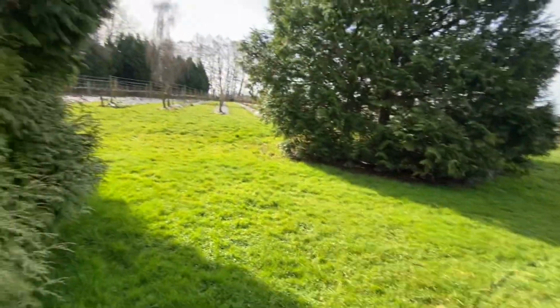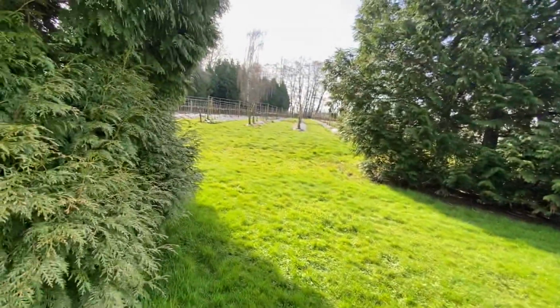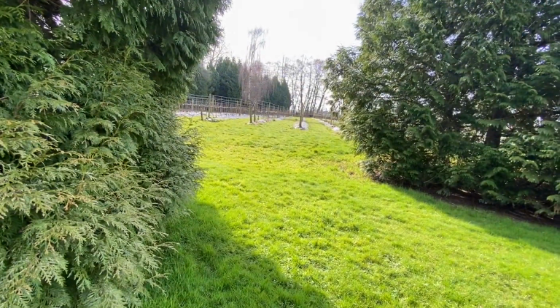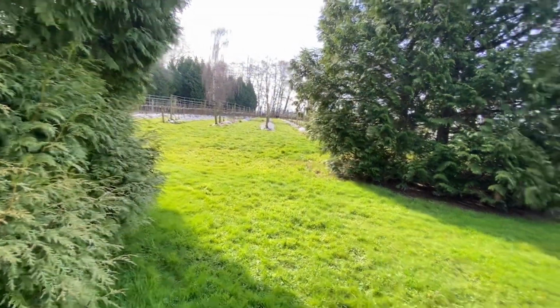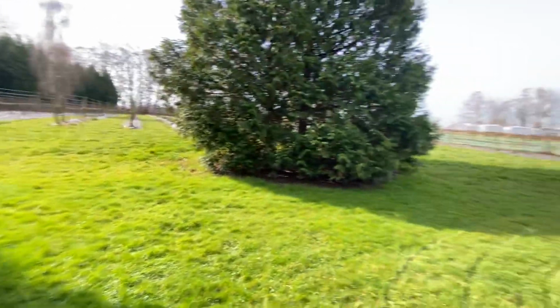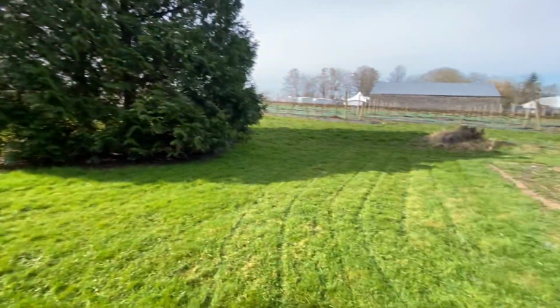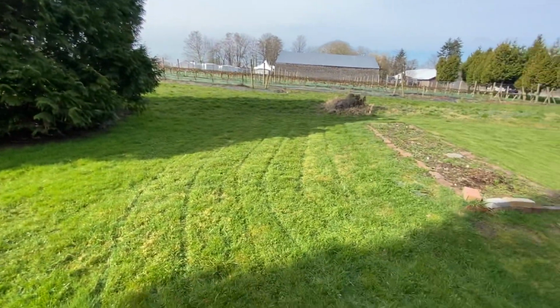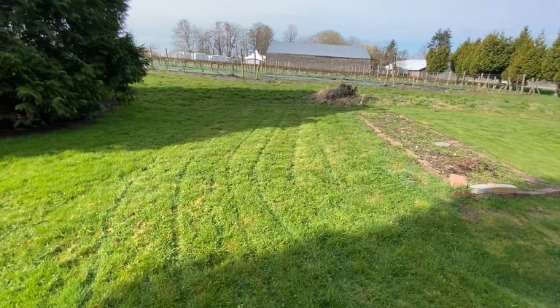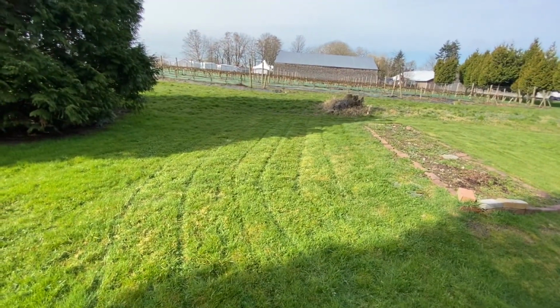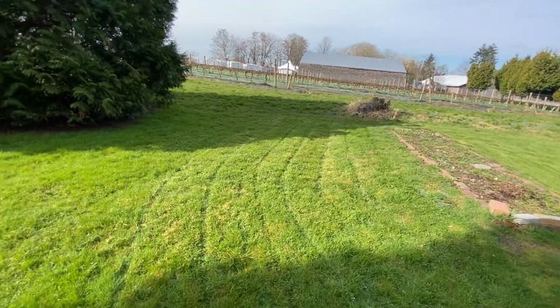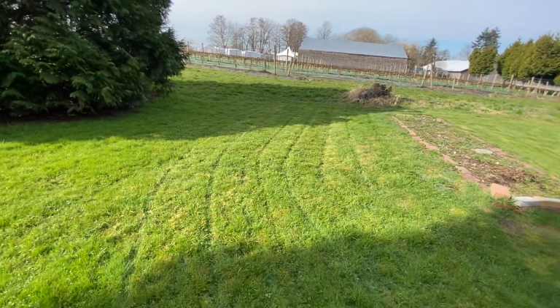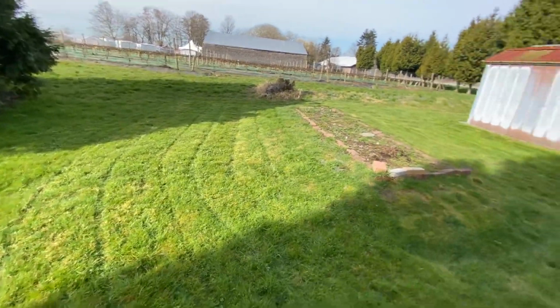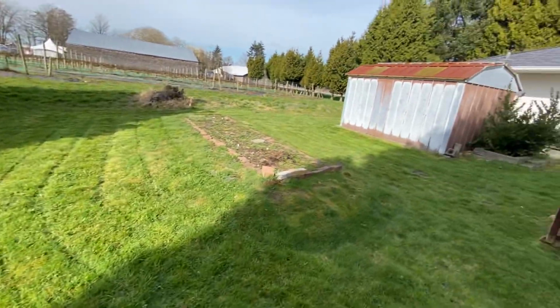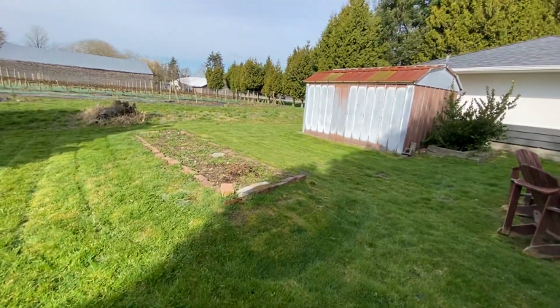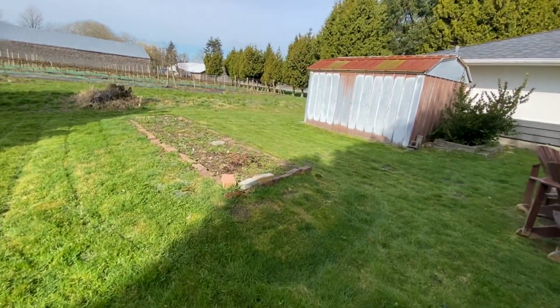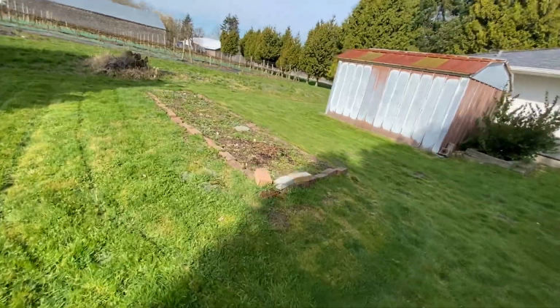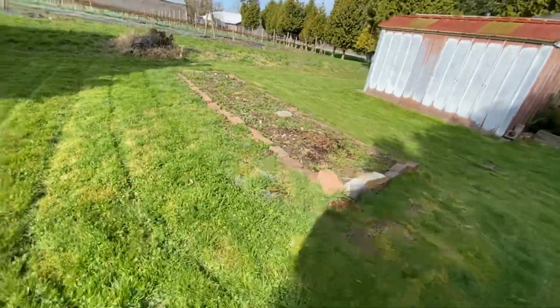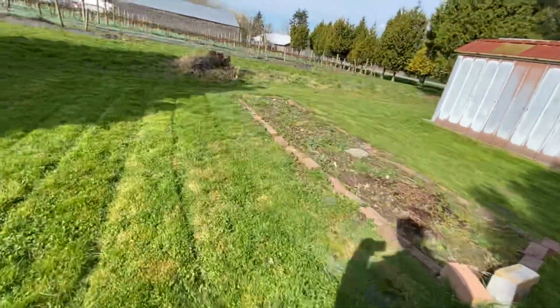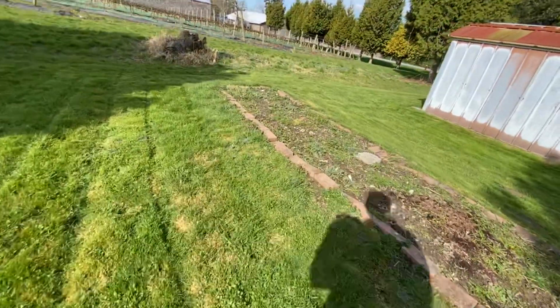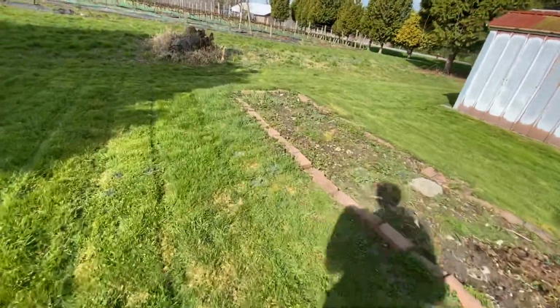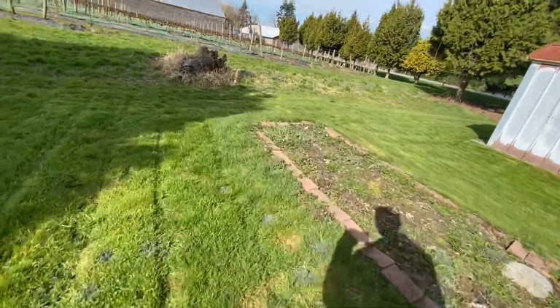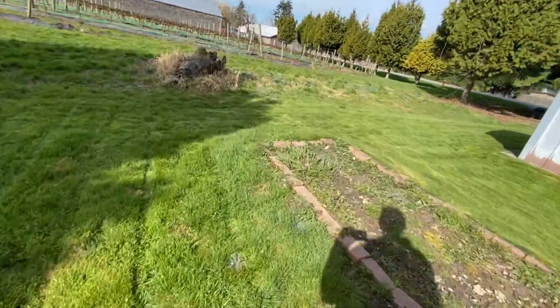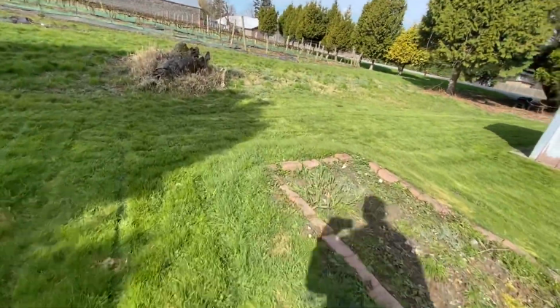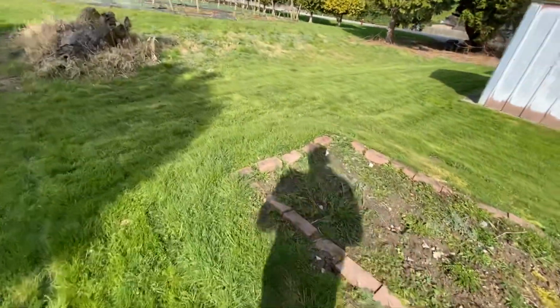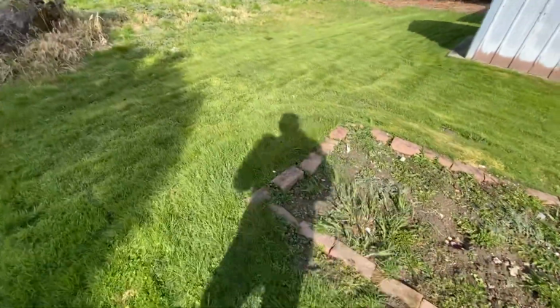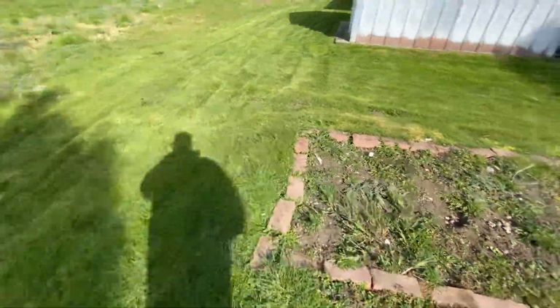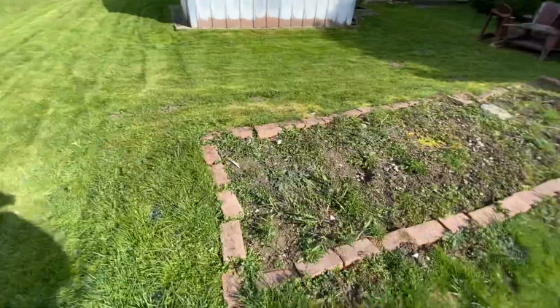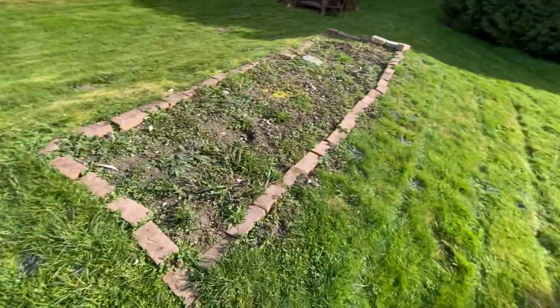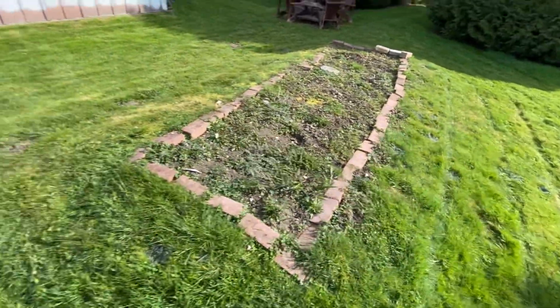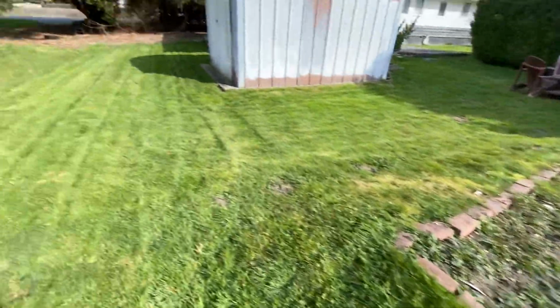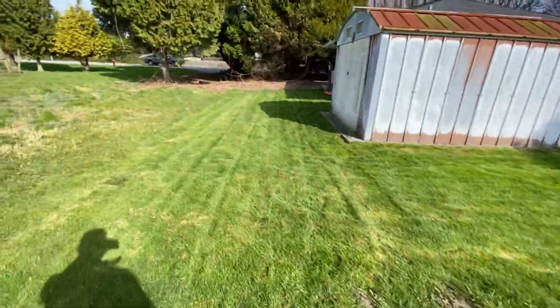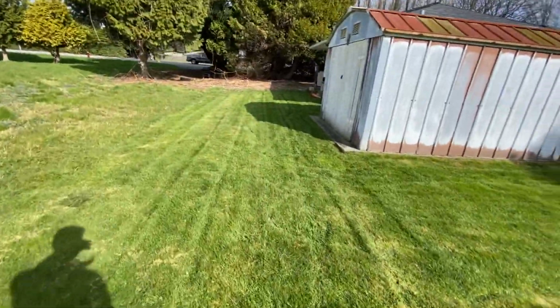Obviously we're not going to go all the way down there to mow the lawn, just around the property lines here and just around the shed there. Weed whacking around here as well and mowing around here.